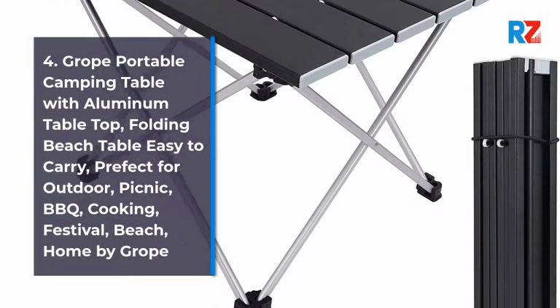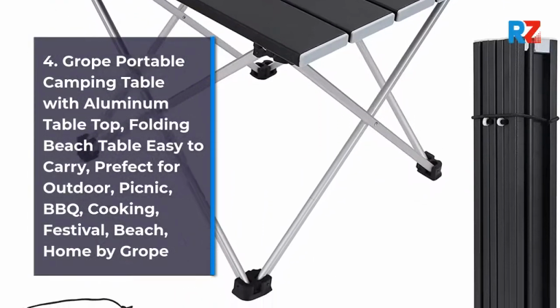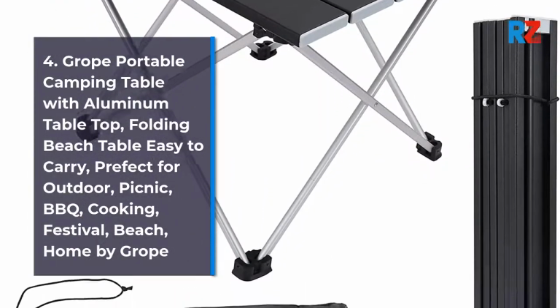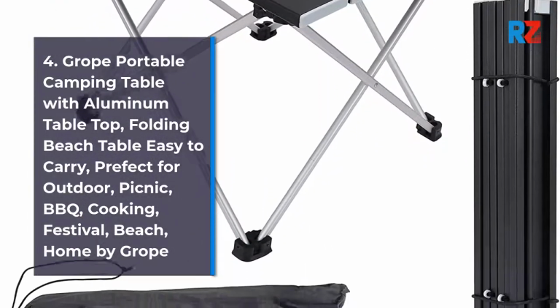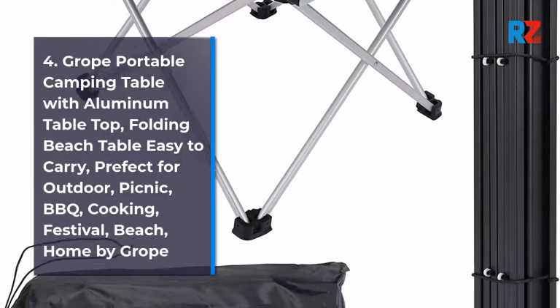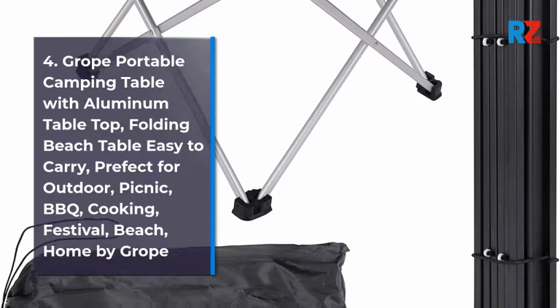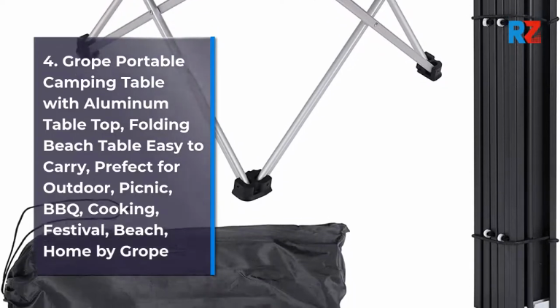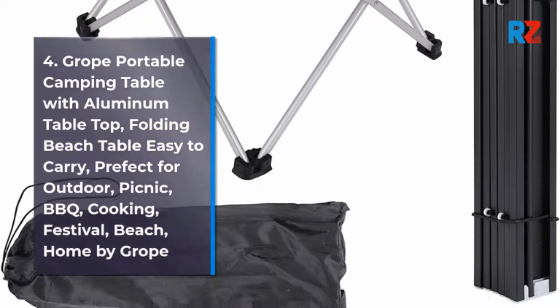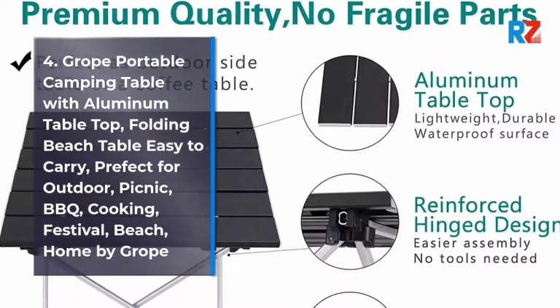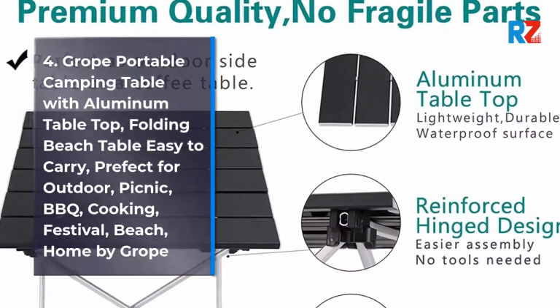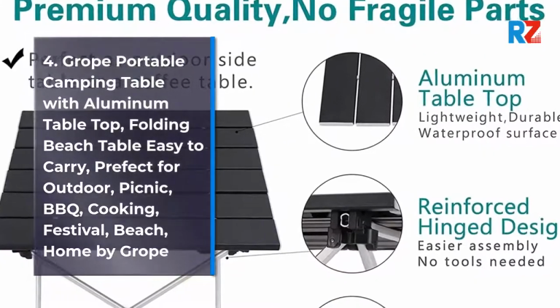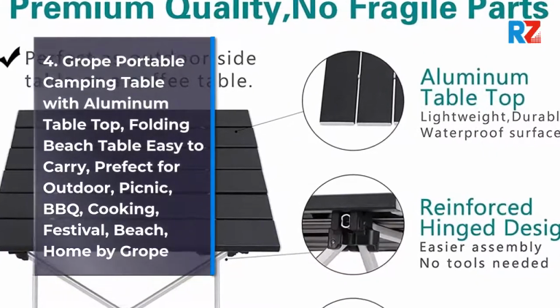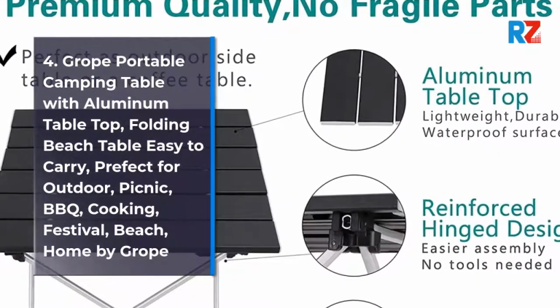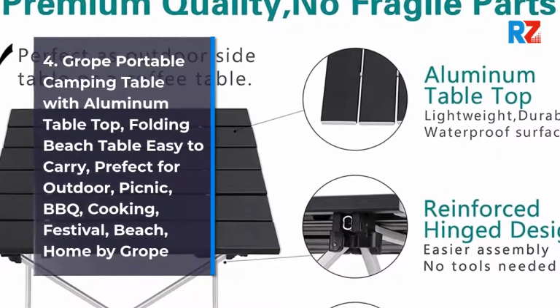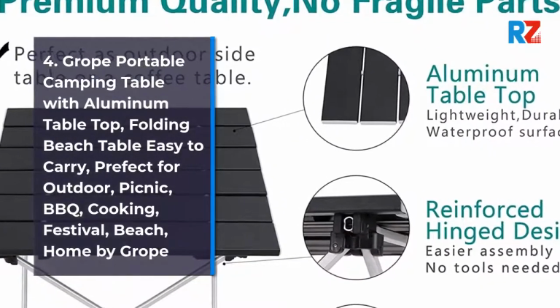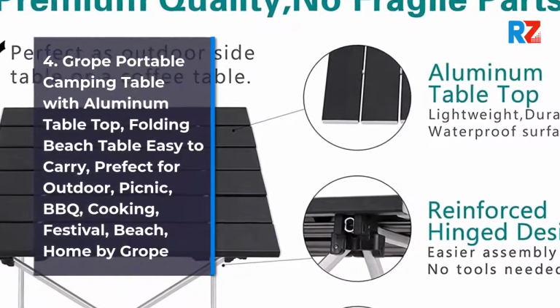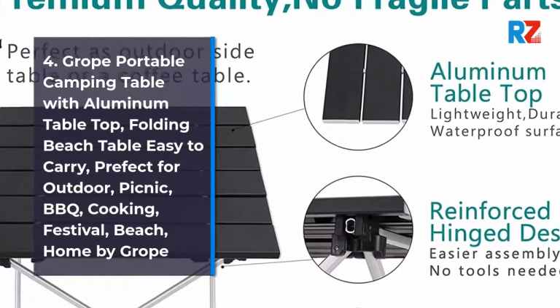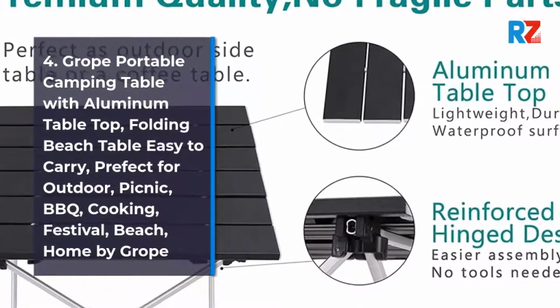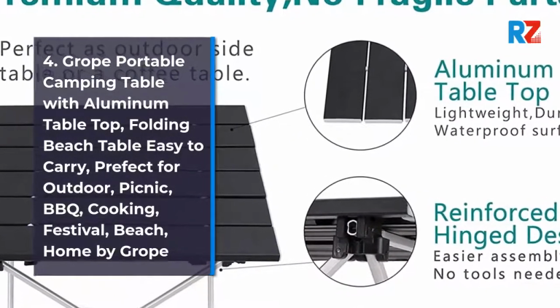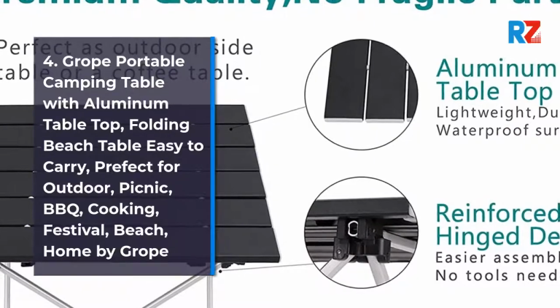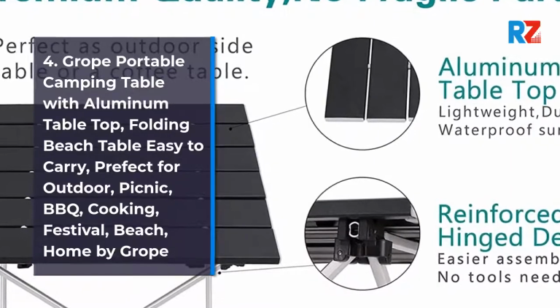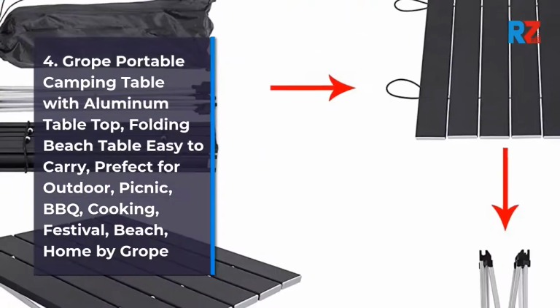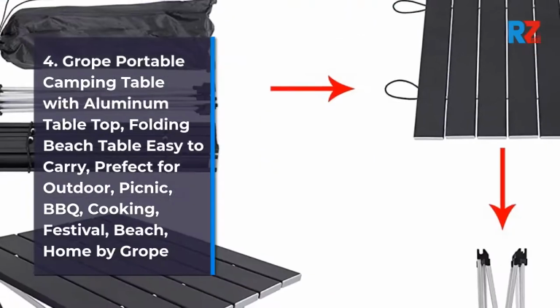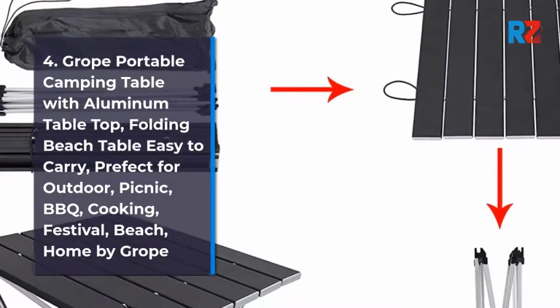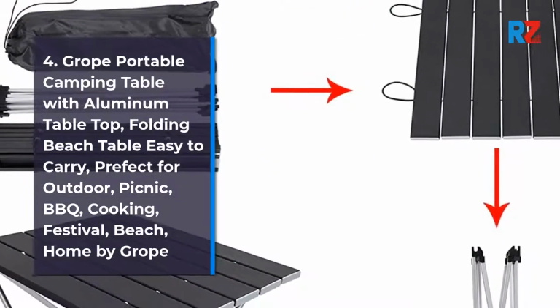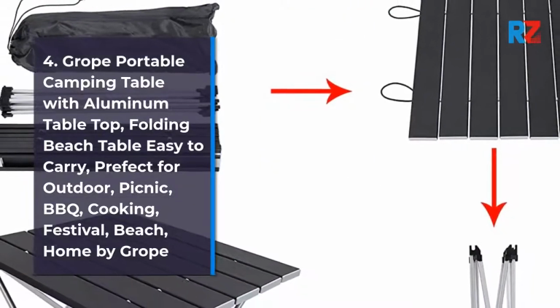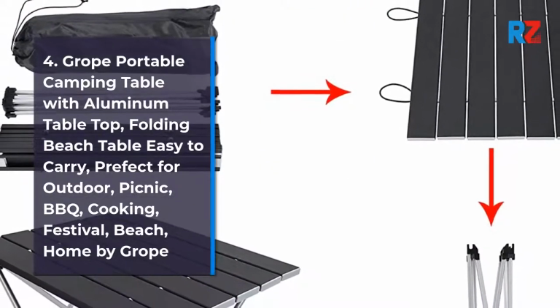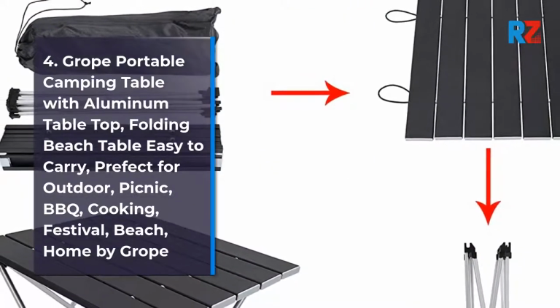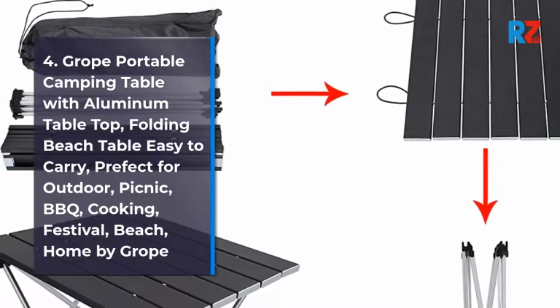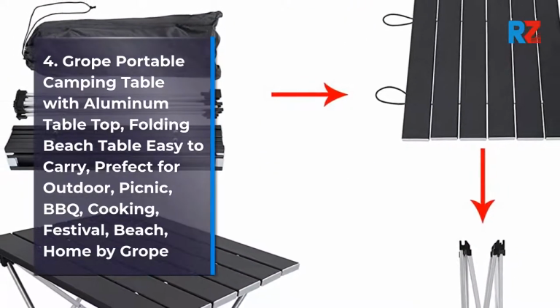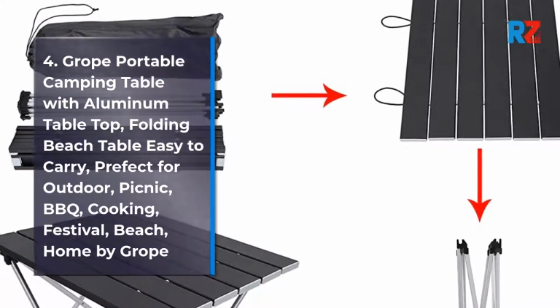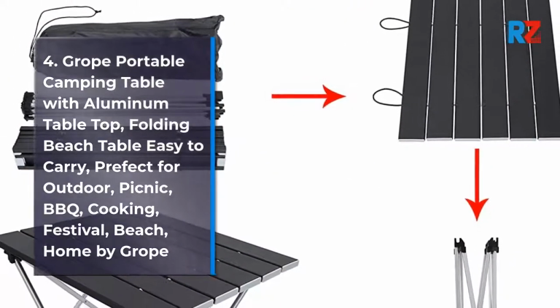4. Grope Portable Camping Table with Aluminum Table Top. Folding Beach Table, easy to carry. Perfect for outdoor, picnic, BBQ, cooking, festival, beach, home by Grope.